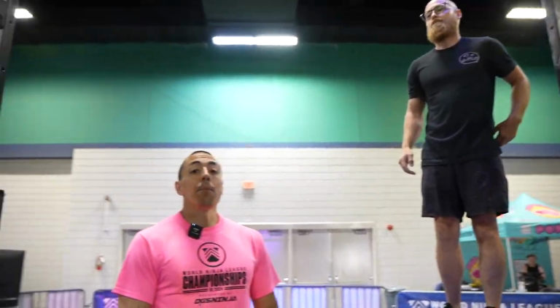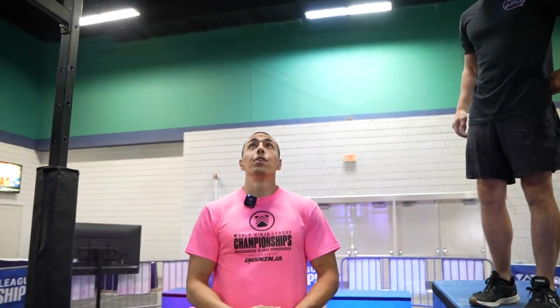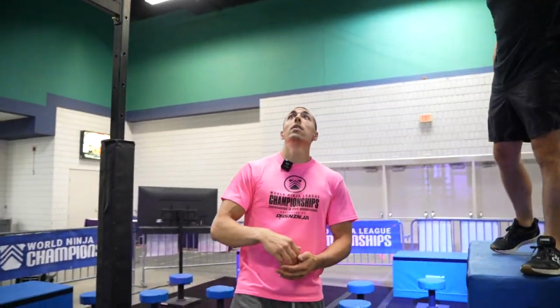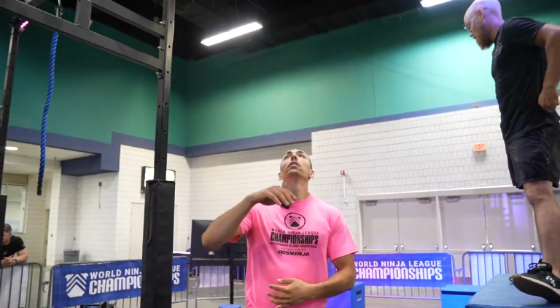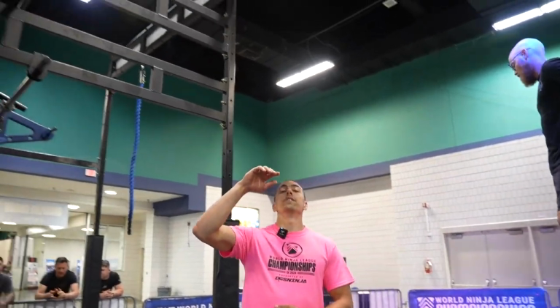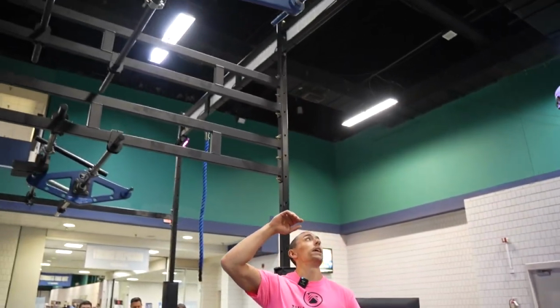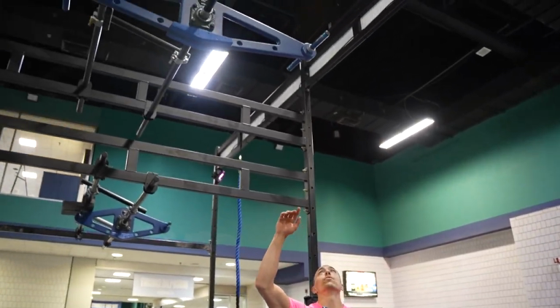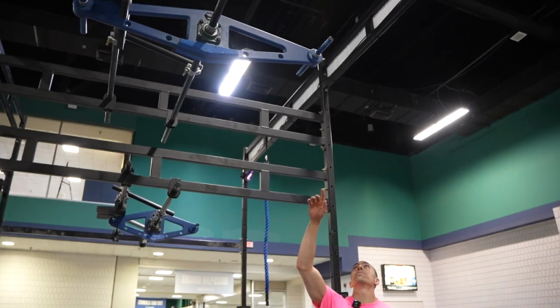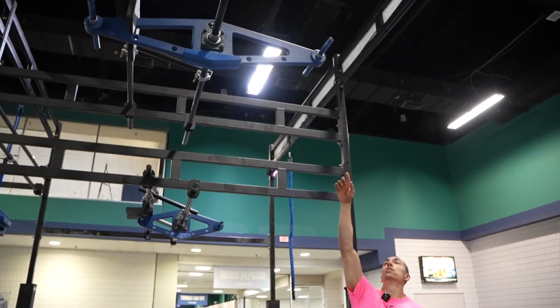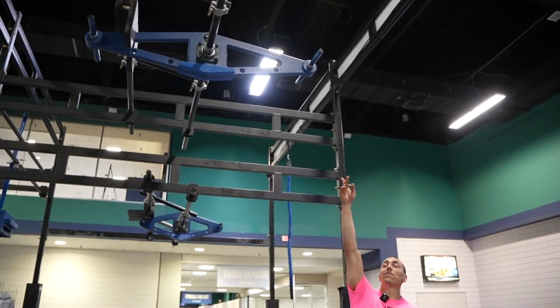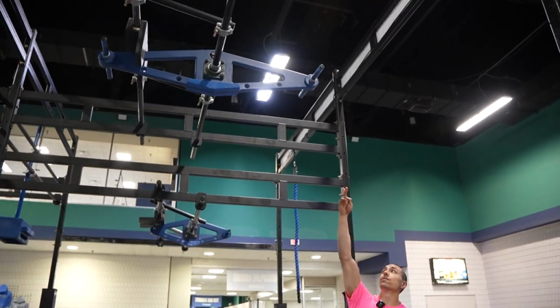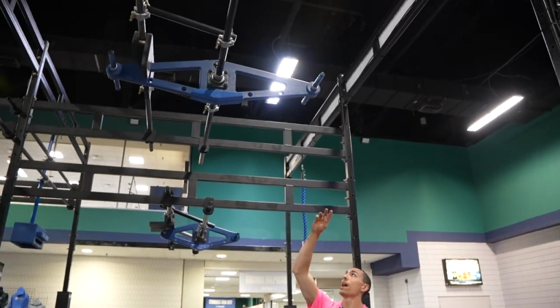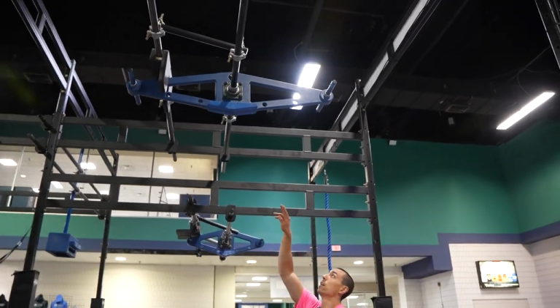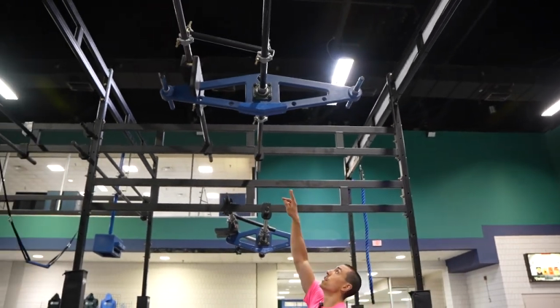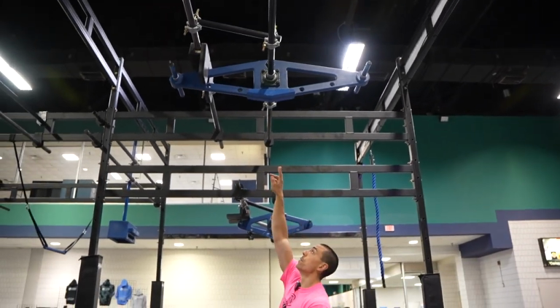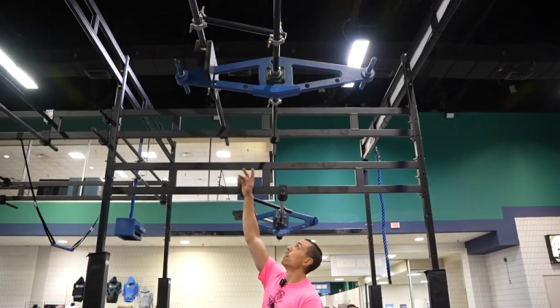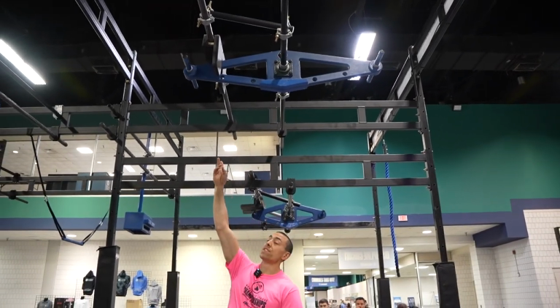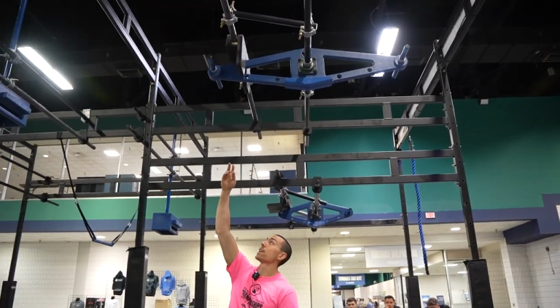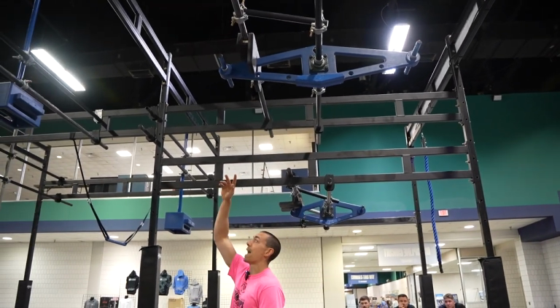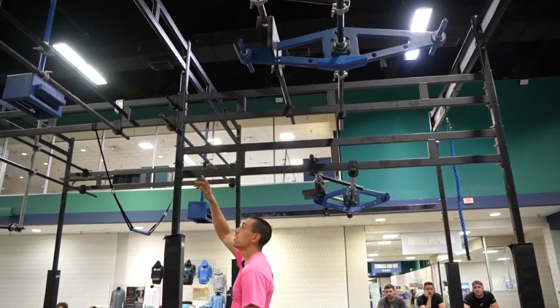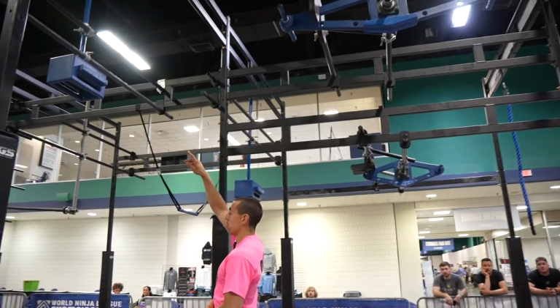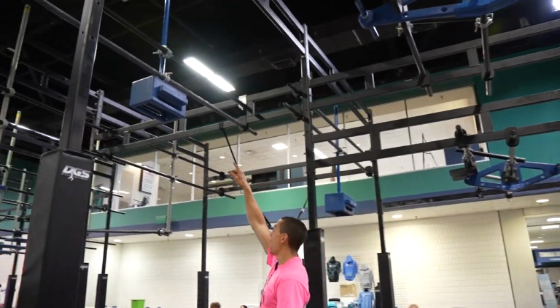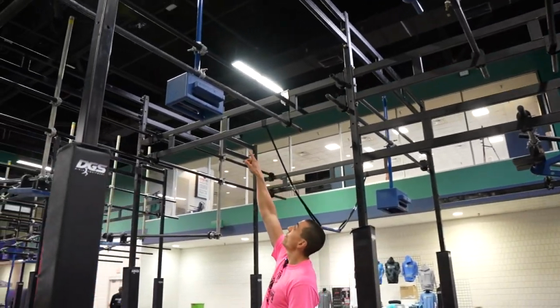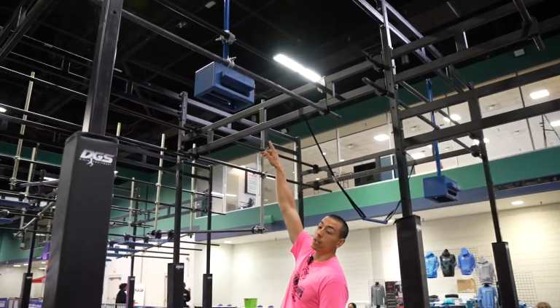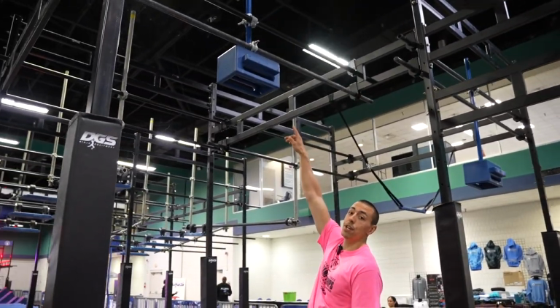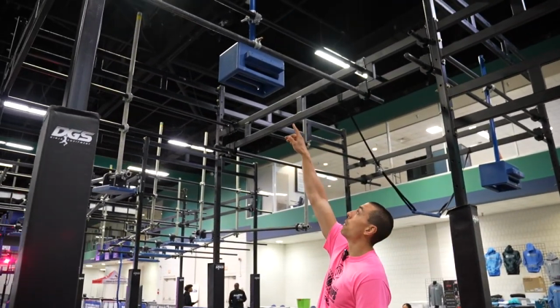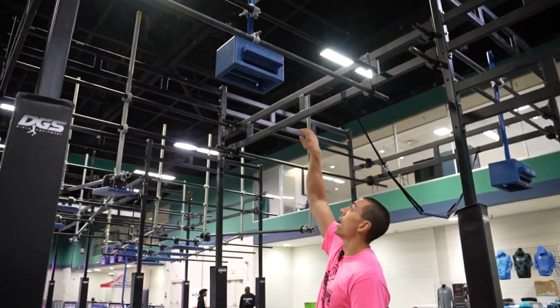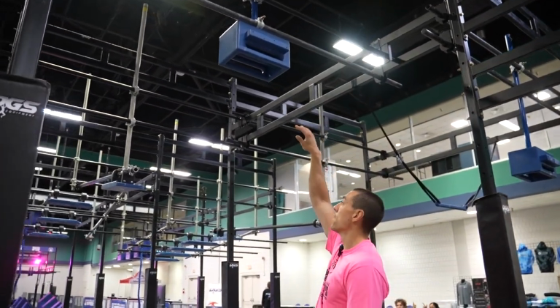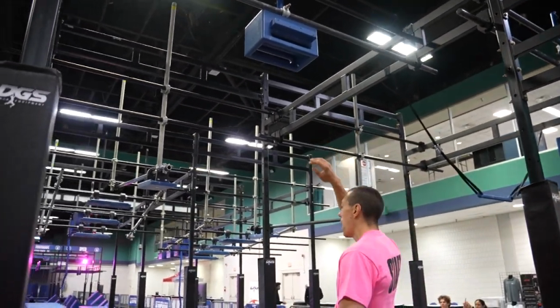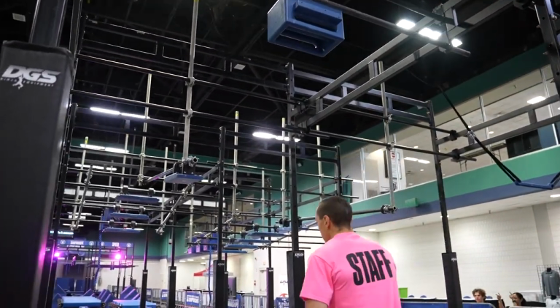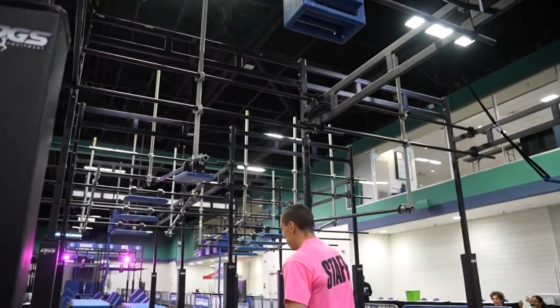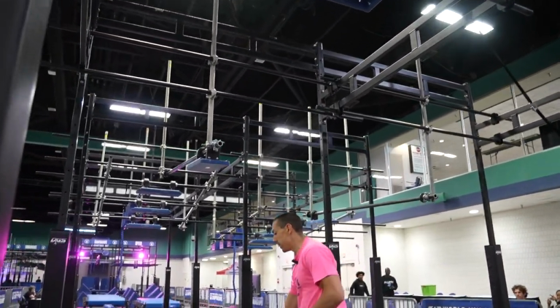Obstacle two. This is a hands only obstacle. You have the handles on throwback, the cliff in the middle, as well as the handles at the end. You then have the cliff ledge on the box as well as the slot to dismount here.